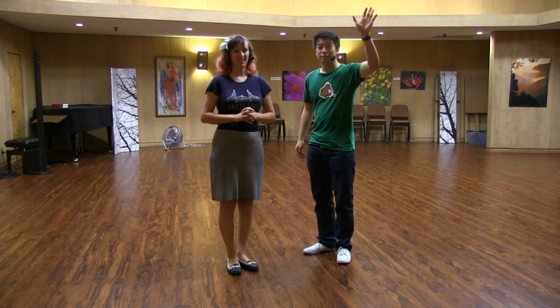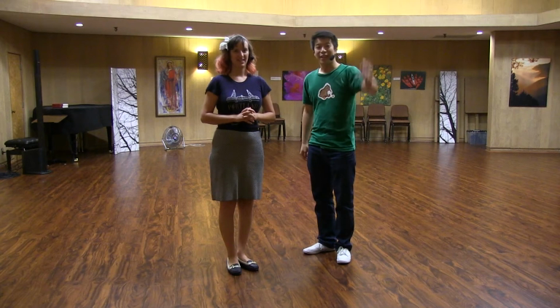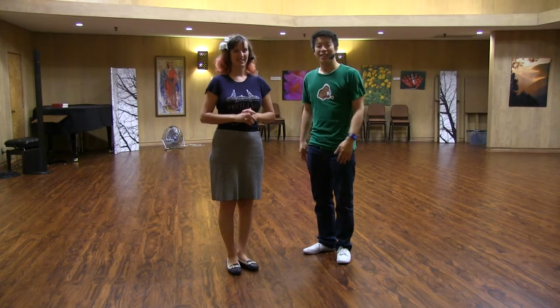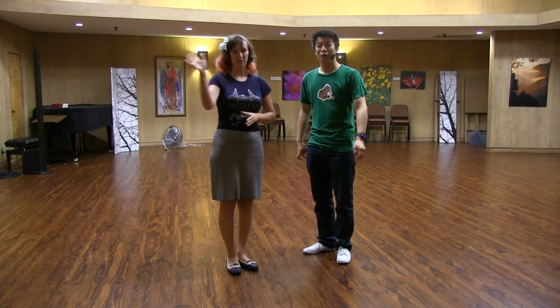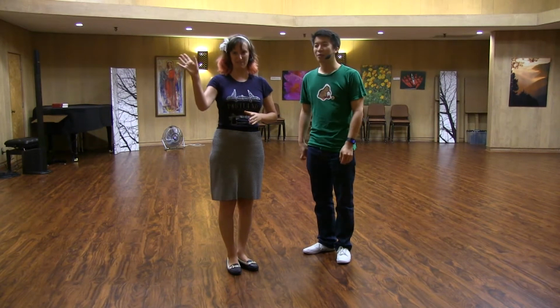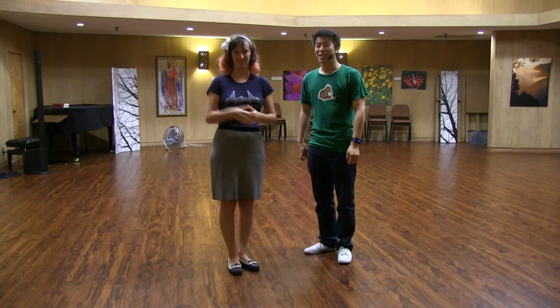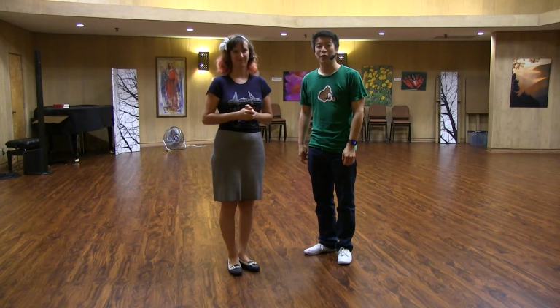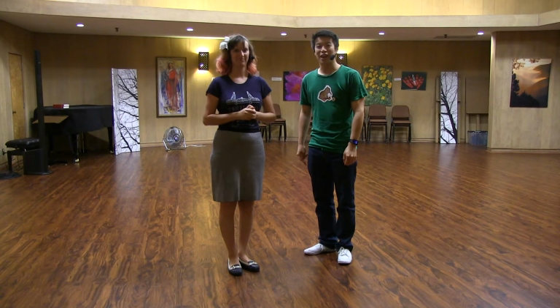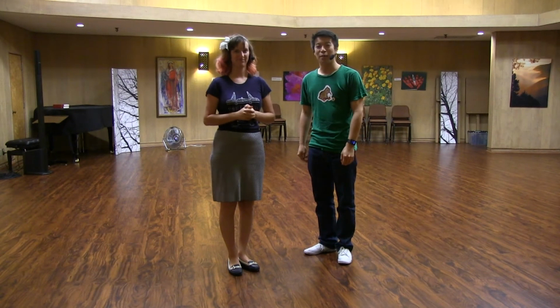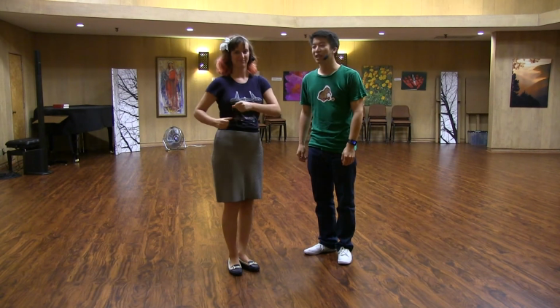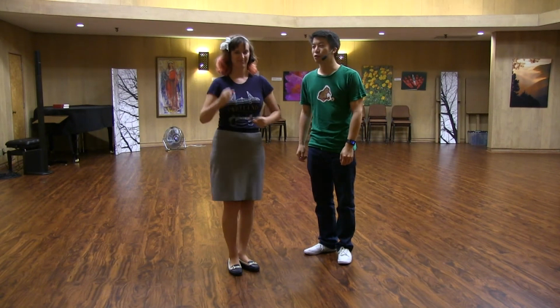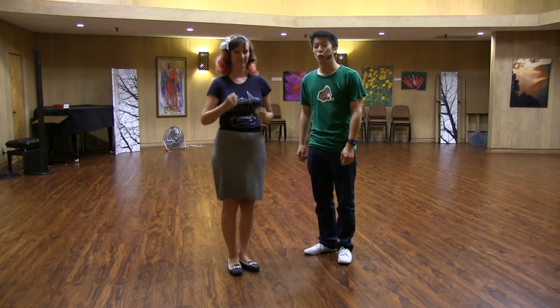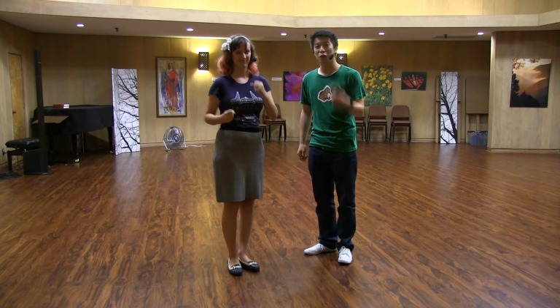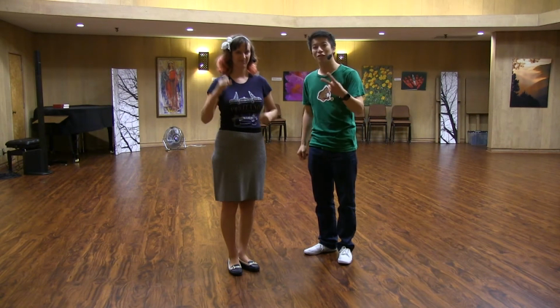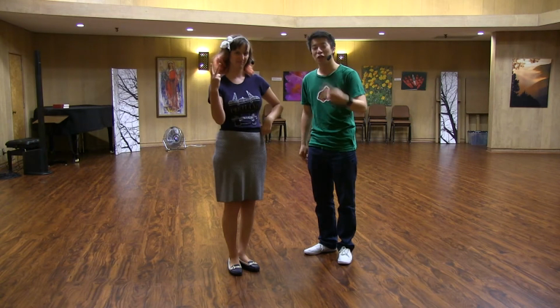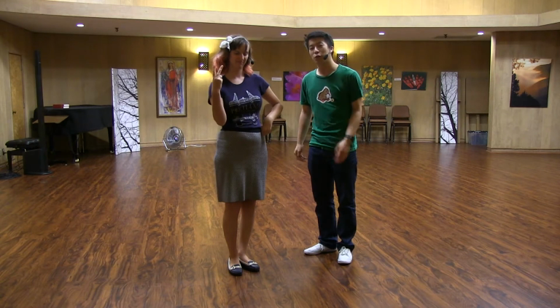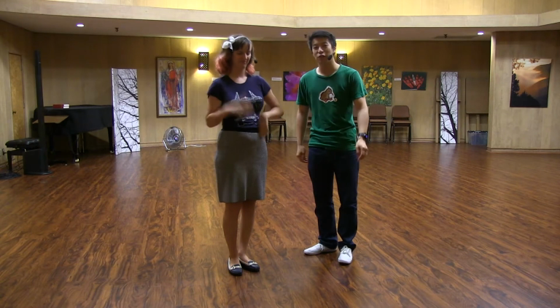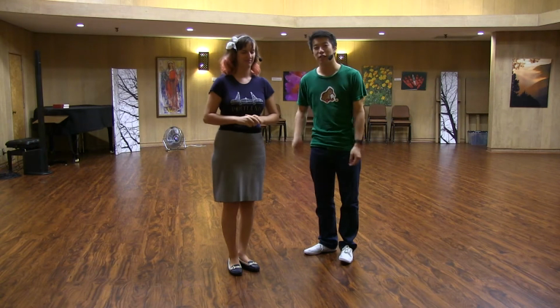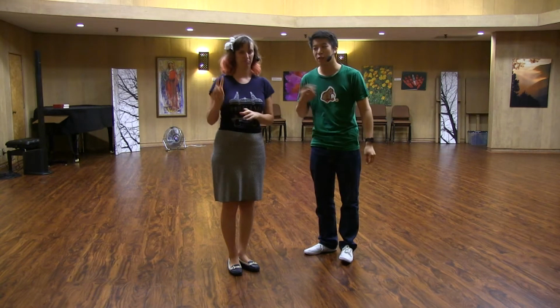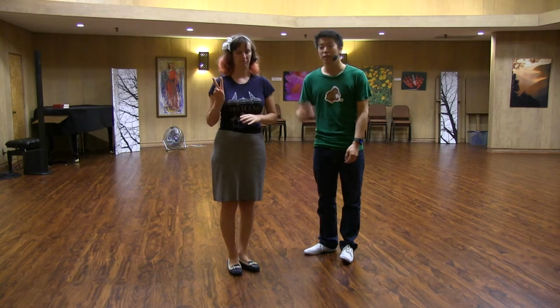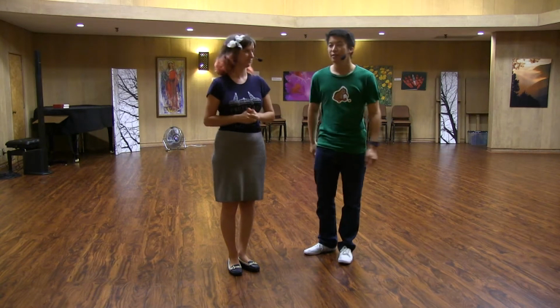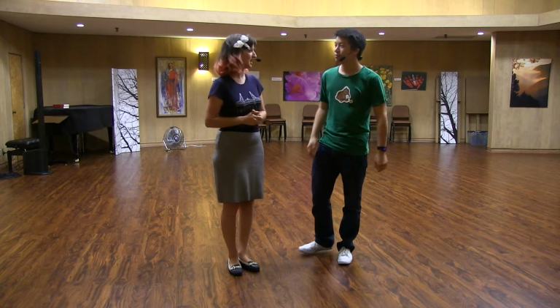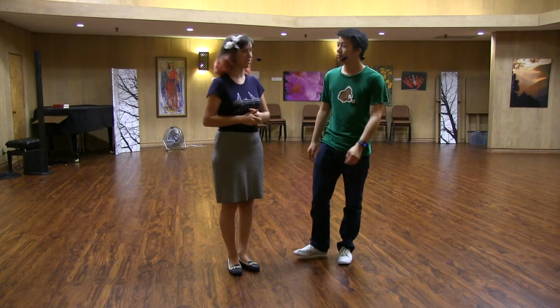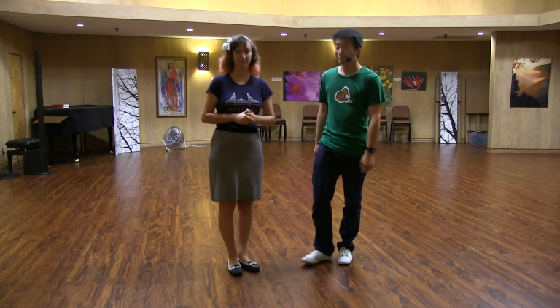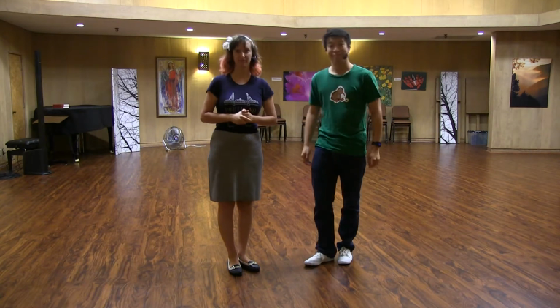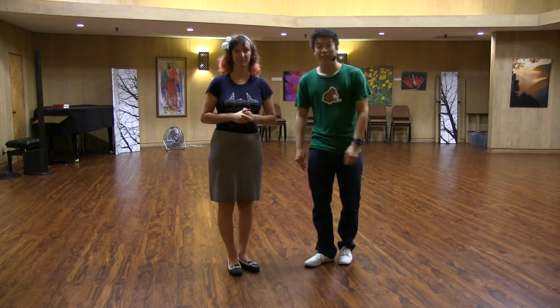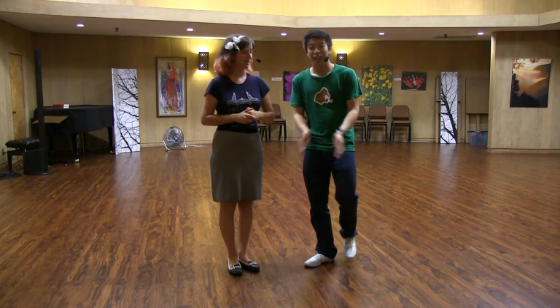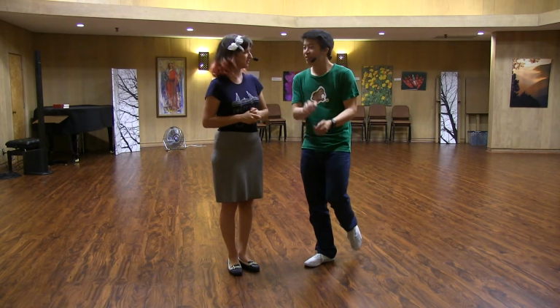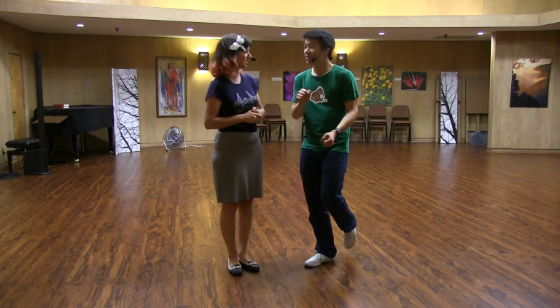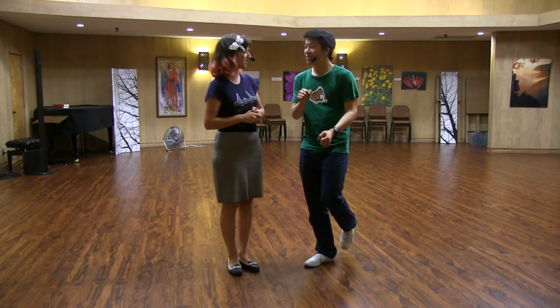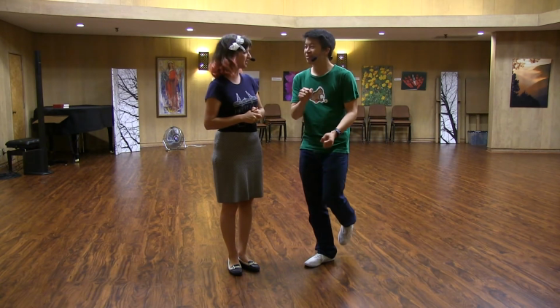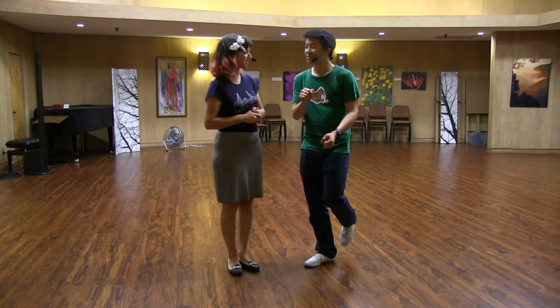Hey, hello everybody. This is Wednesday Night Hop, level two, week two, October 2015. I'm Andrew. And I'm Hannah. All right, let's get started.